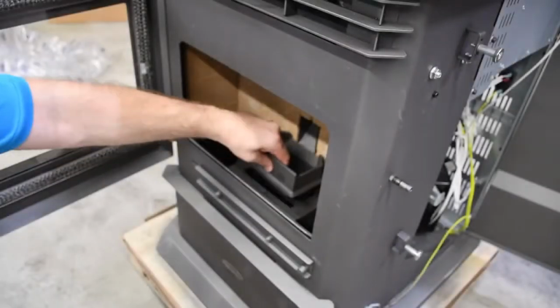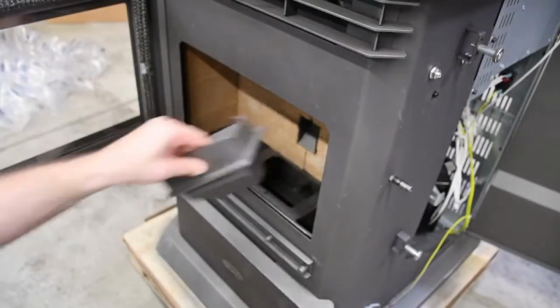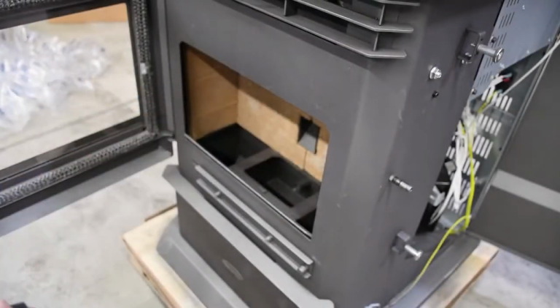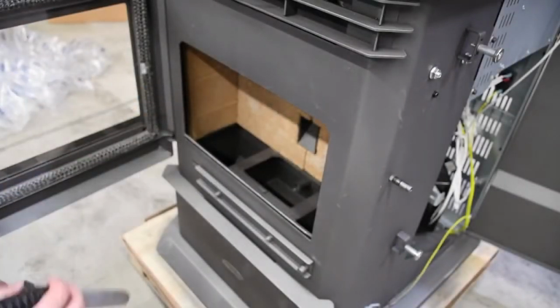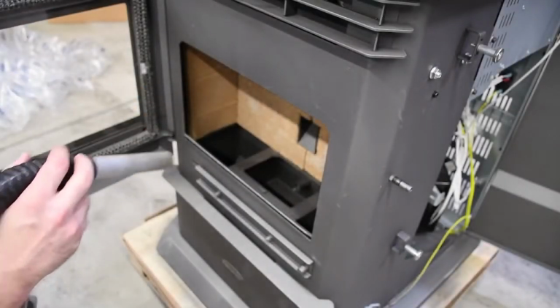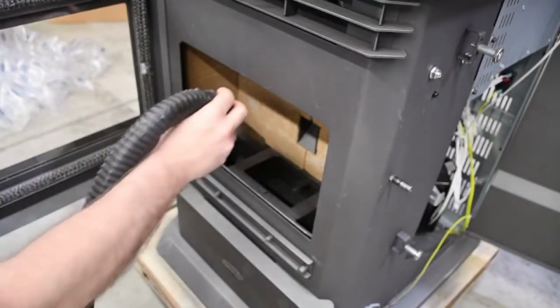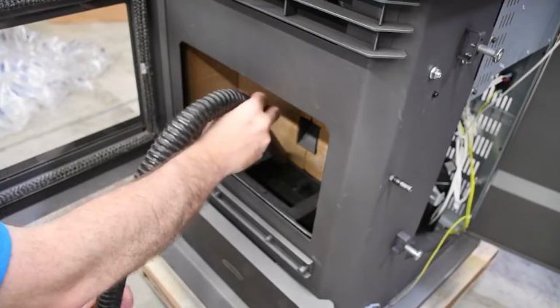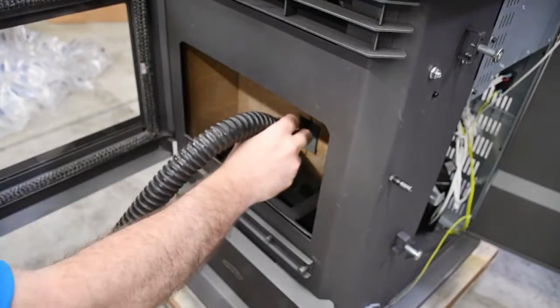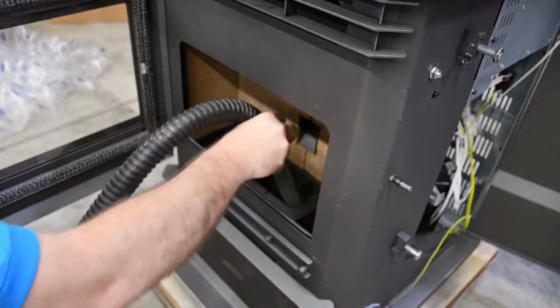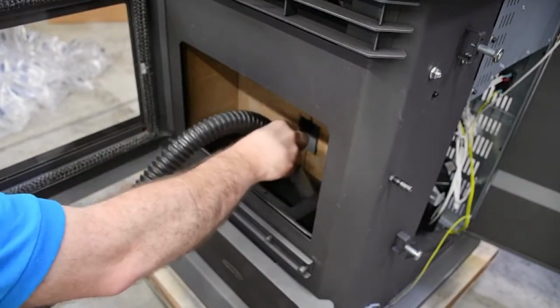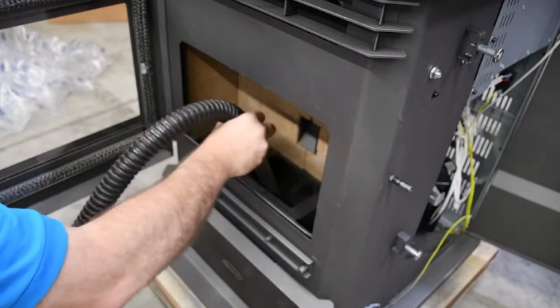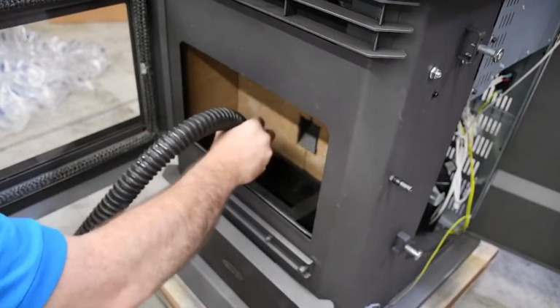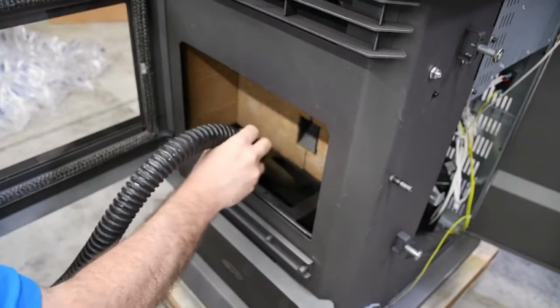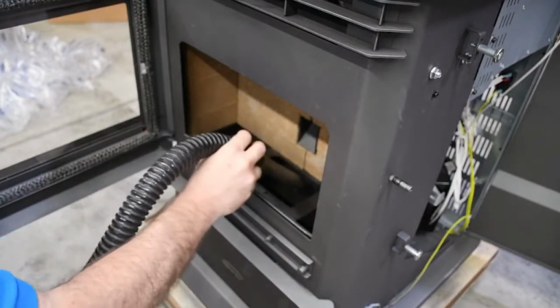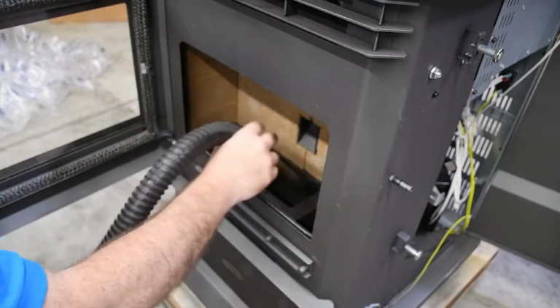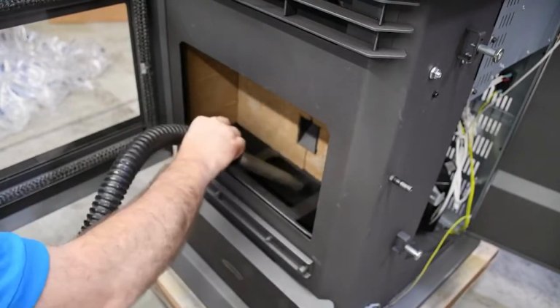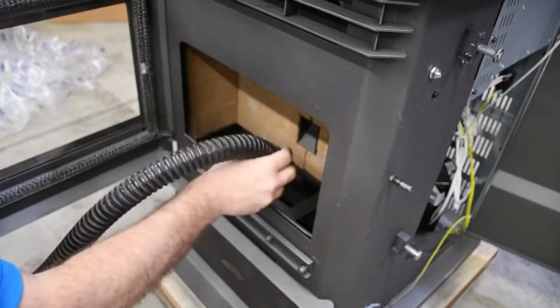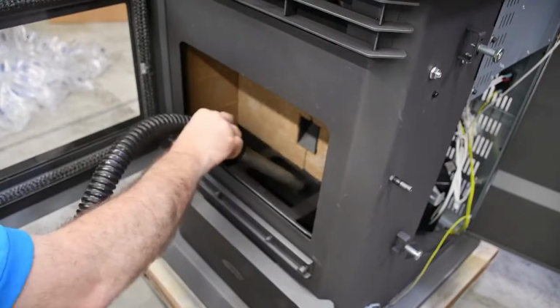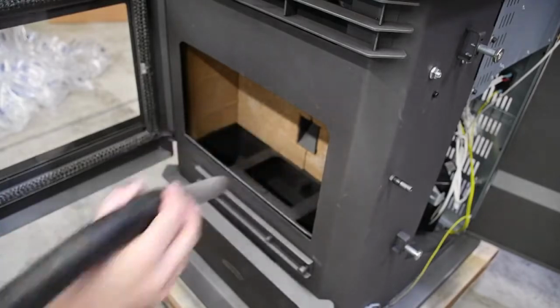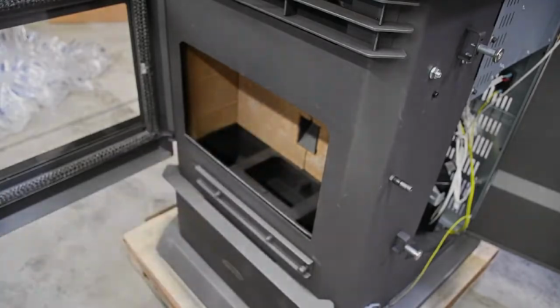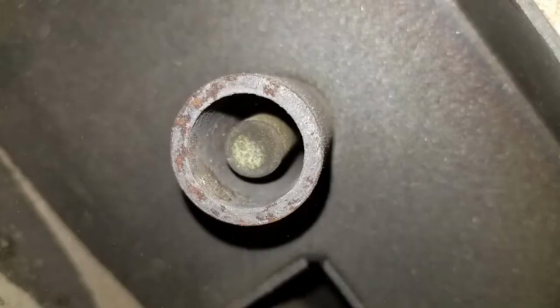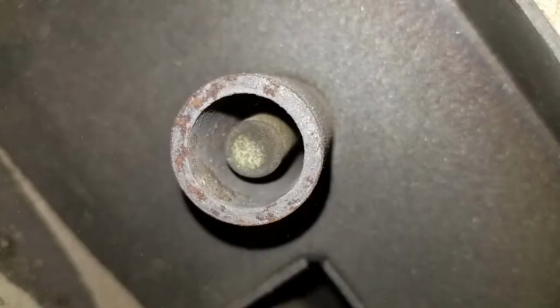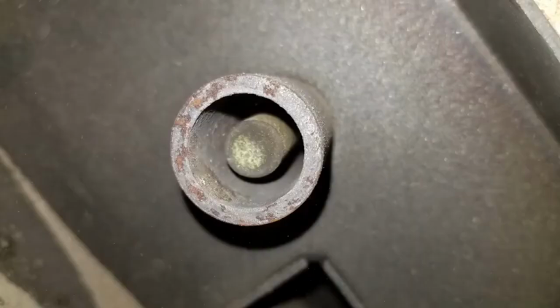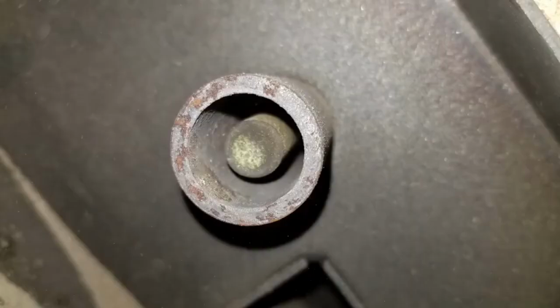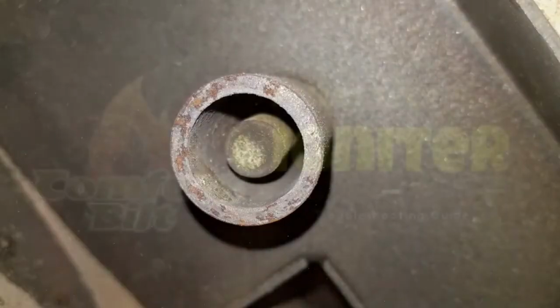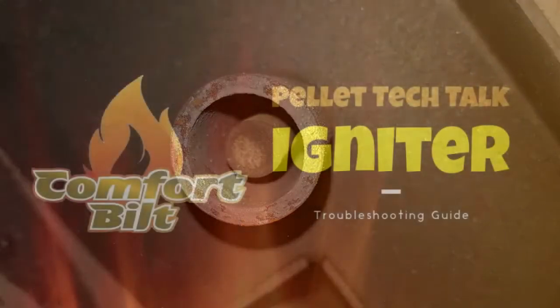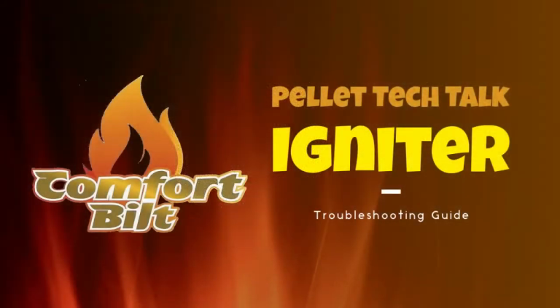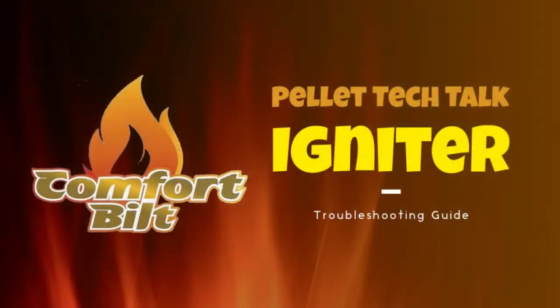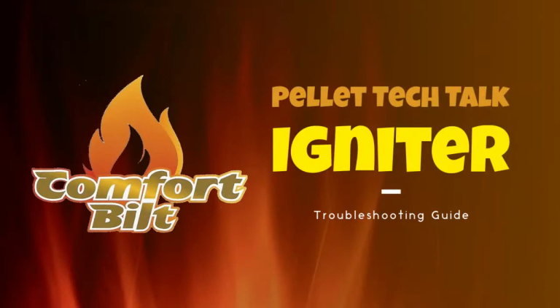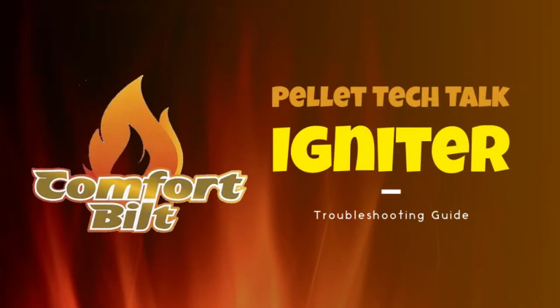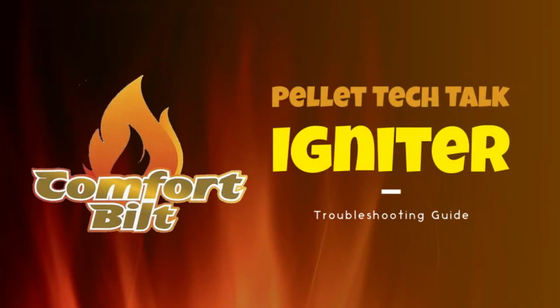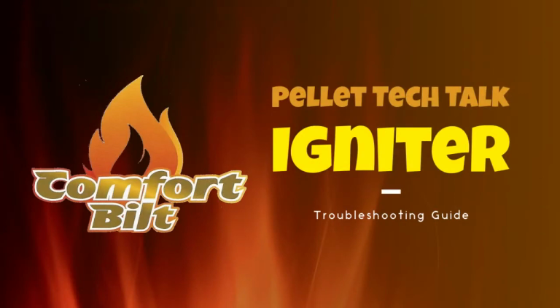Remove the burn pot from the cradle and vacuum beneath. Be sure to remove any ash buildup in and around the igniter tube. When cleaning the igniter tube, ensure that the igniter rod does not get nudged out of position. See our igniter troubleshooting video for more details on this topic.